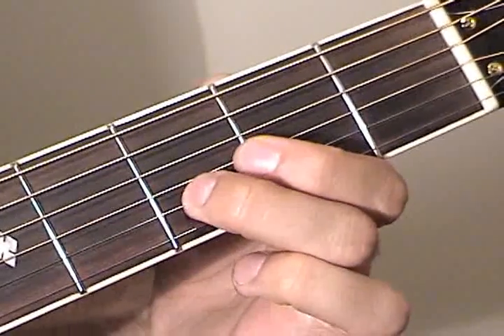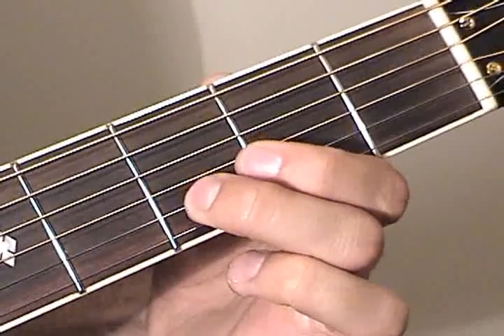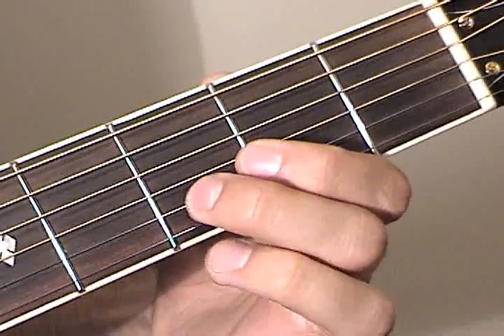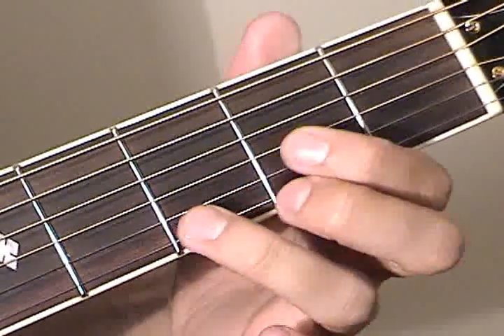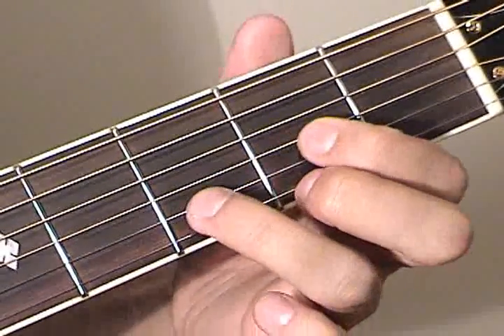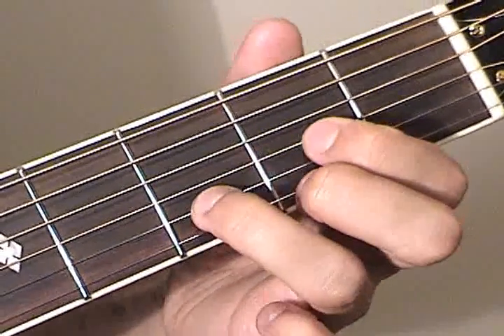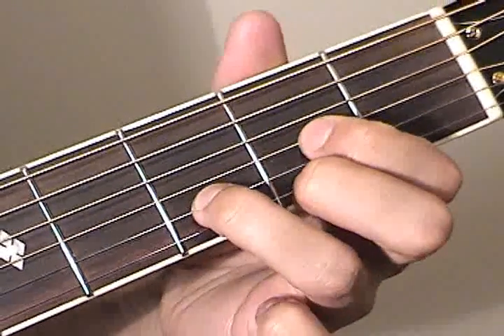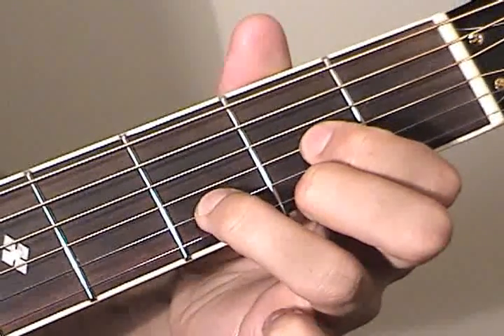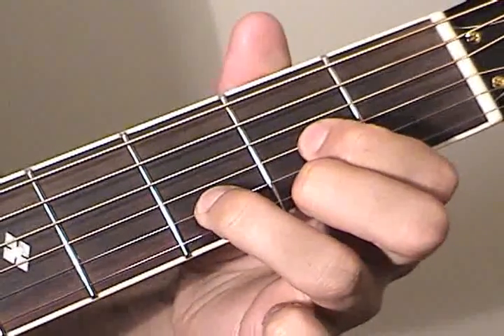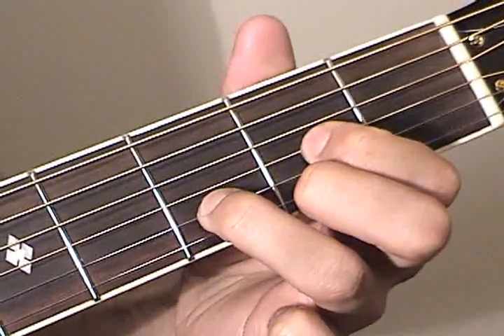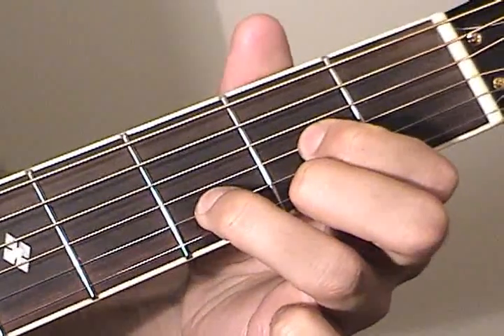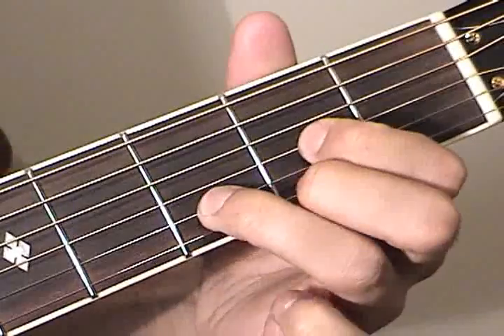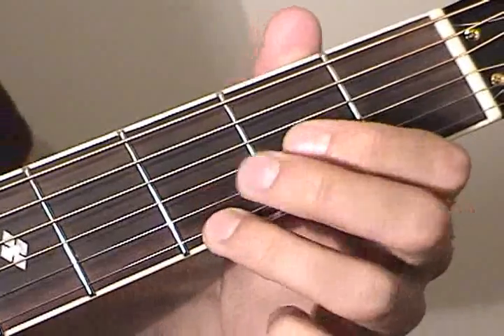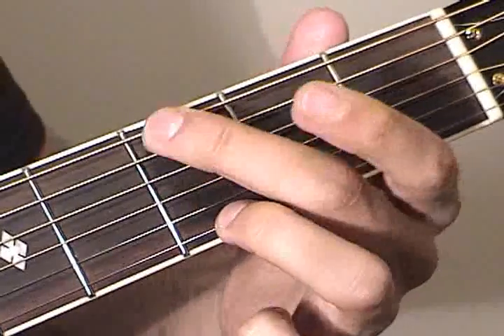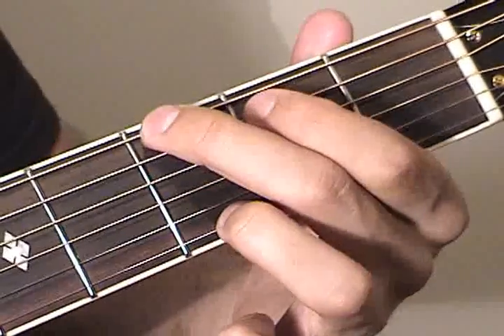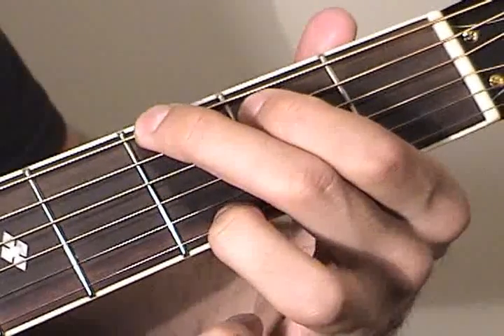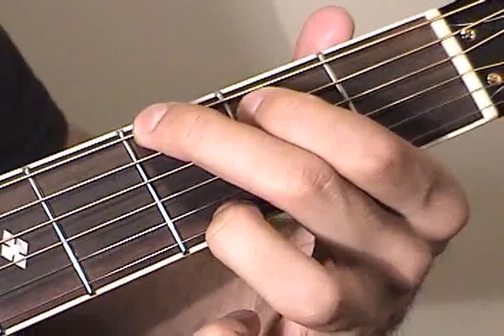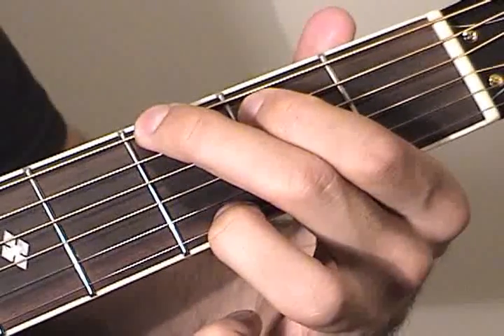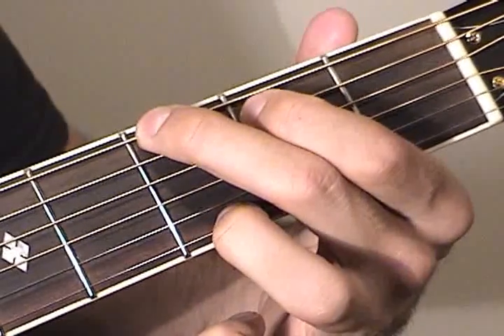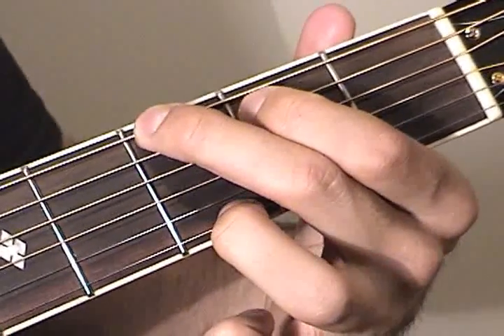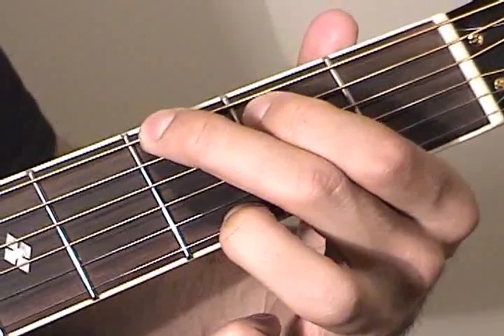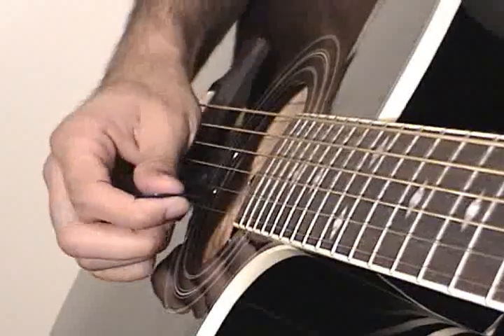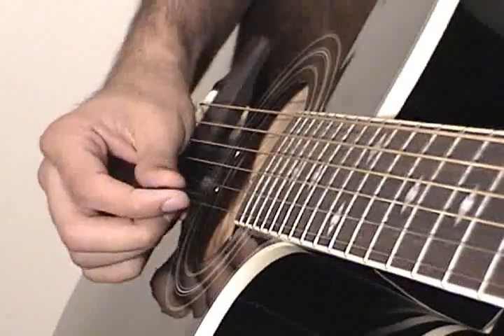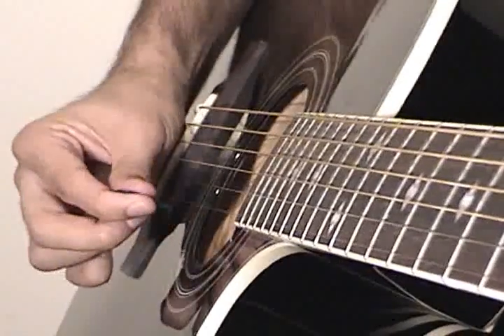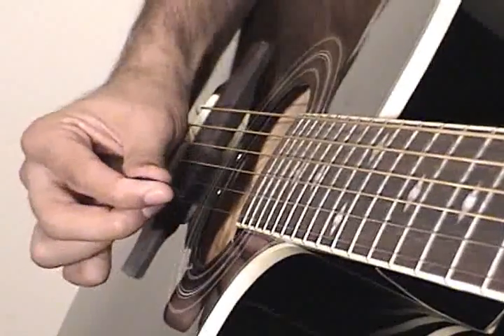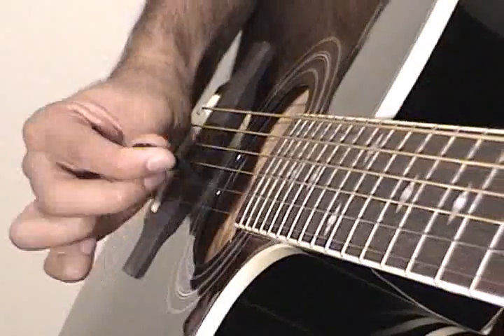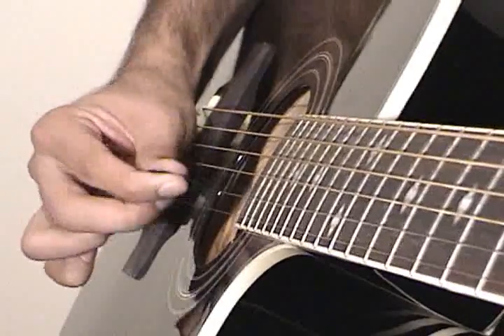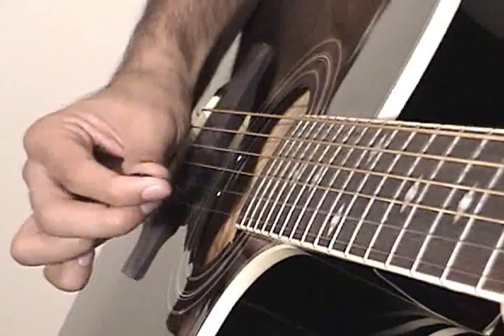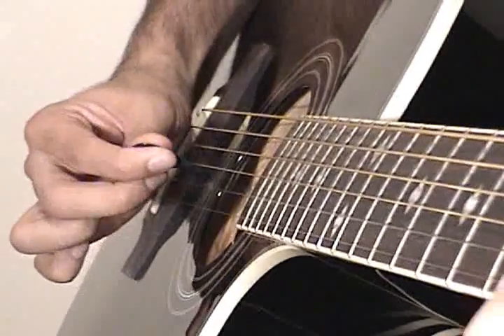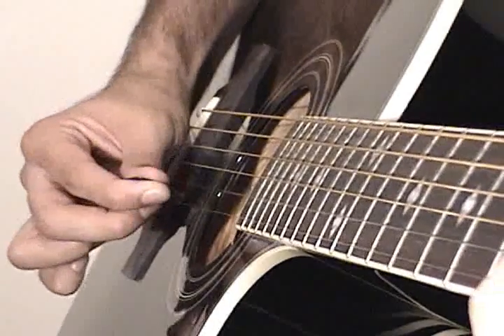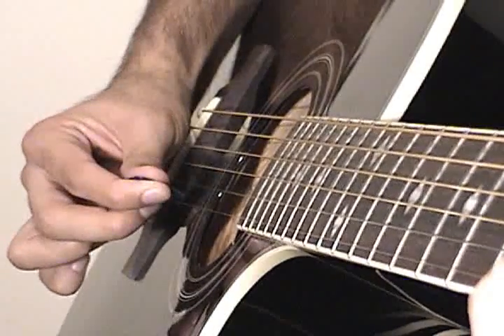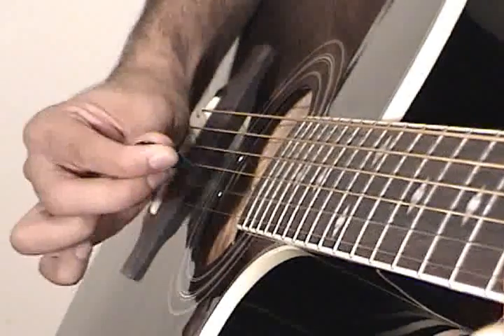We're going to finish this off with a D major chord, followed by a G major chord. The pick is going down, up, down, up, down, up.